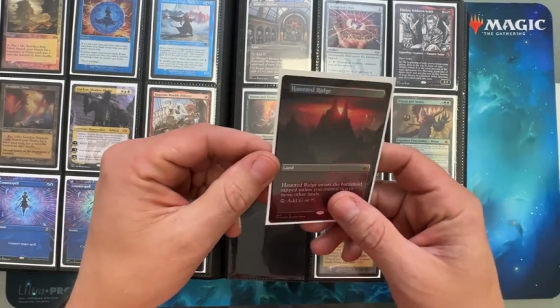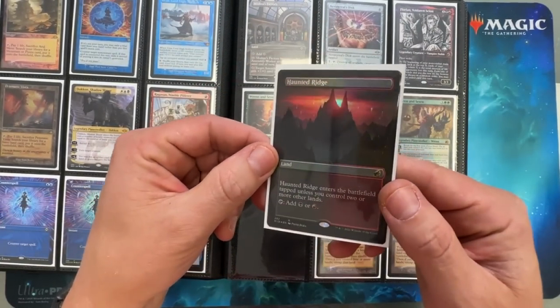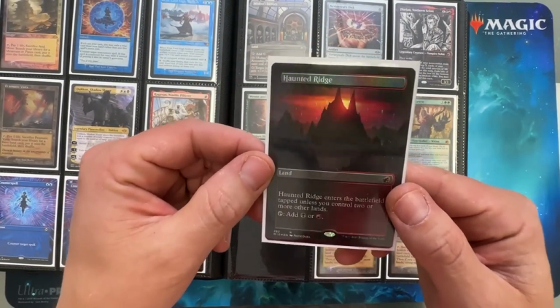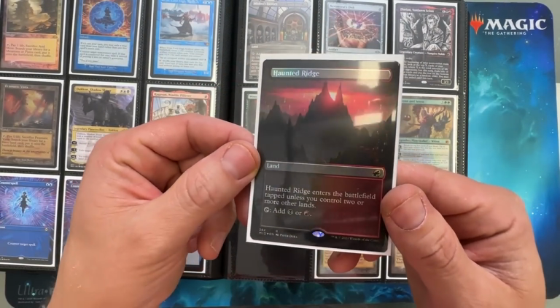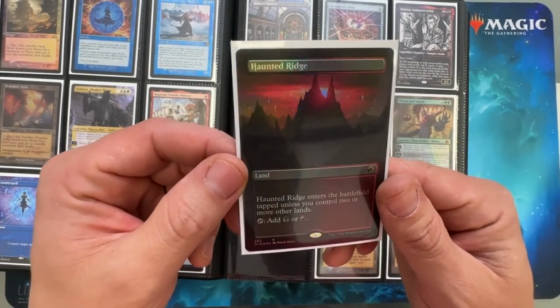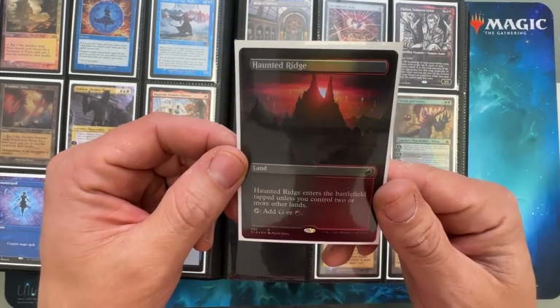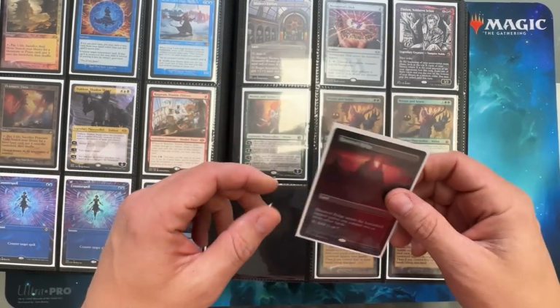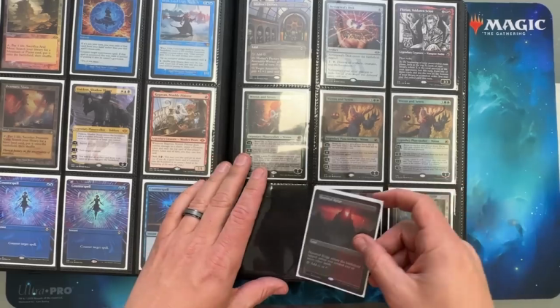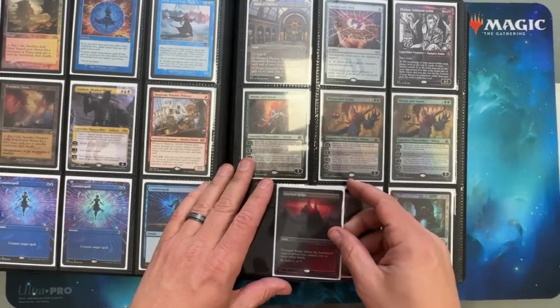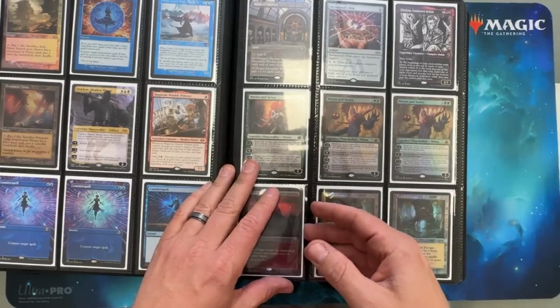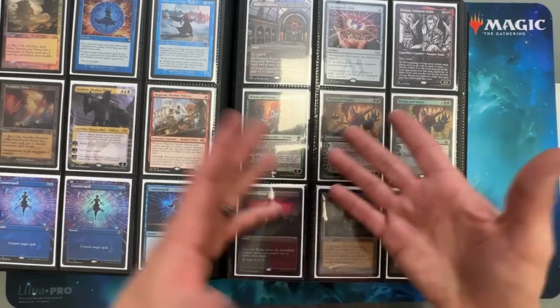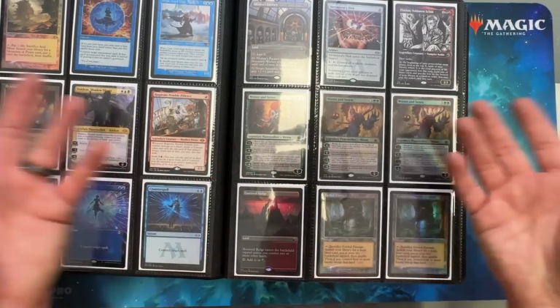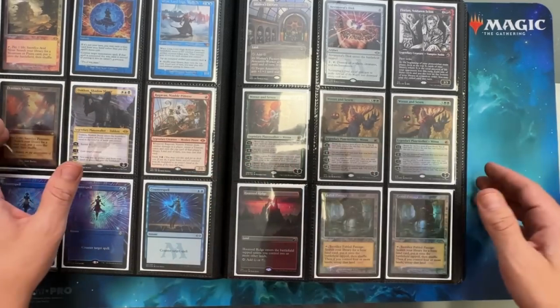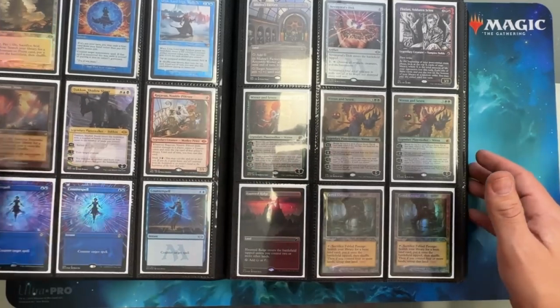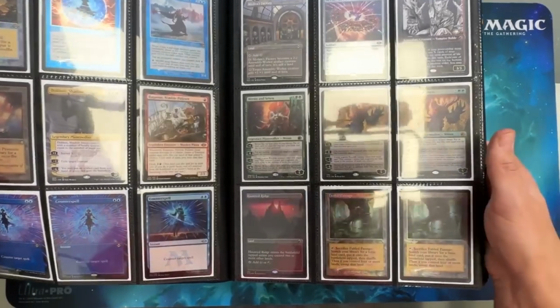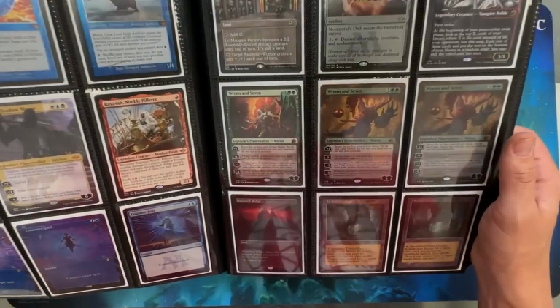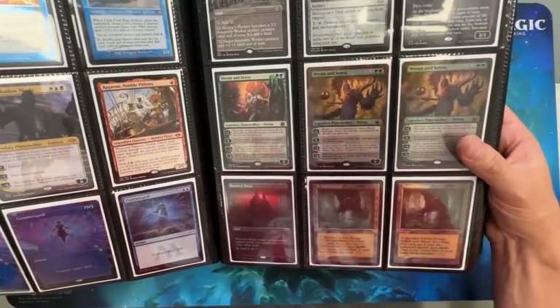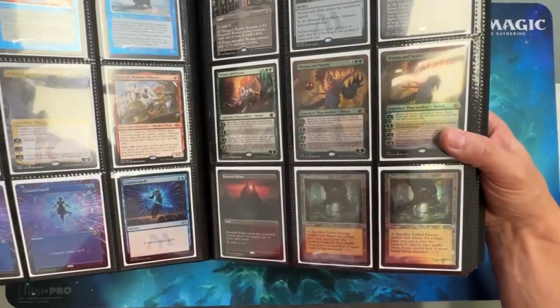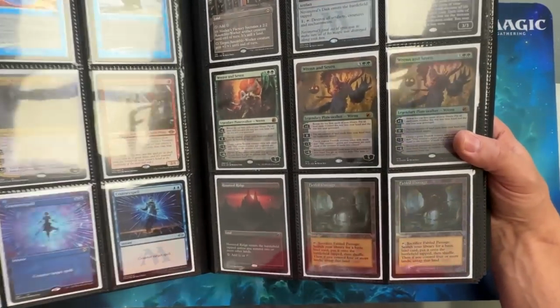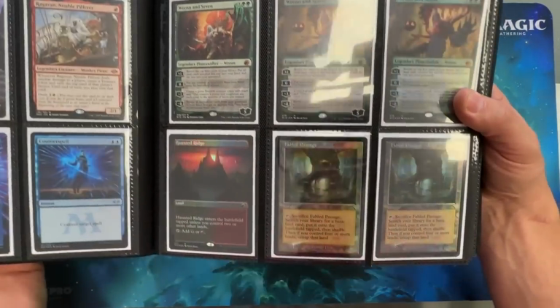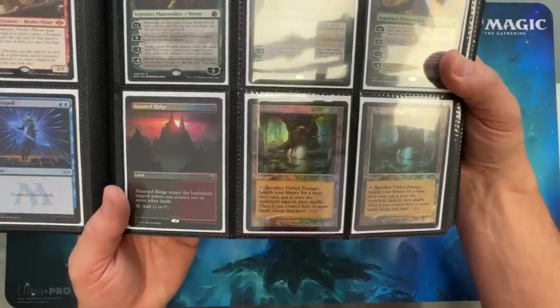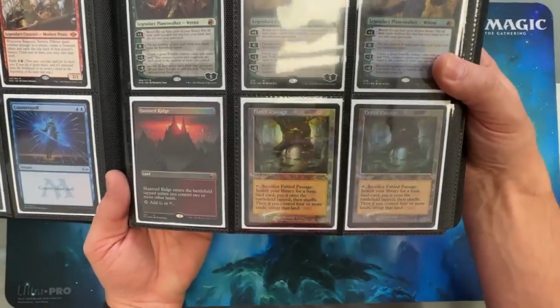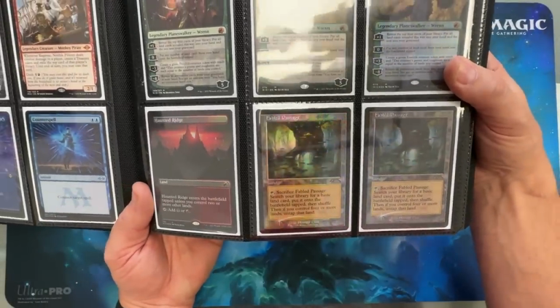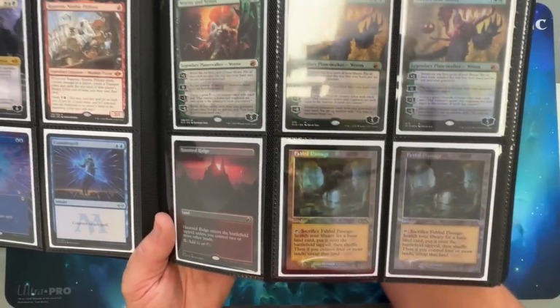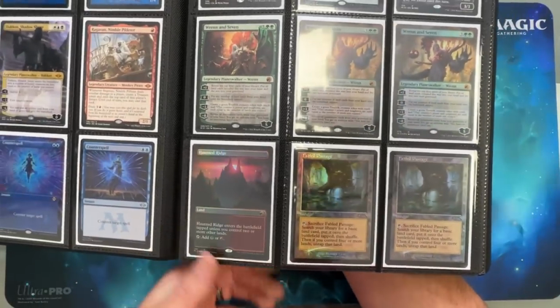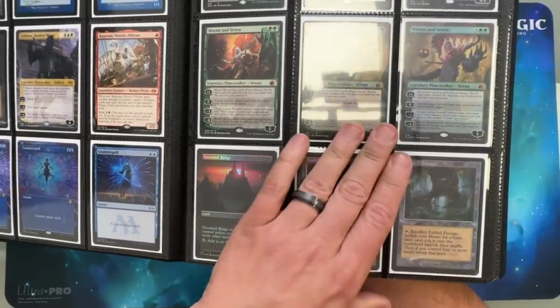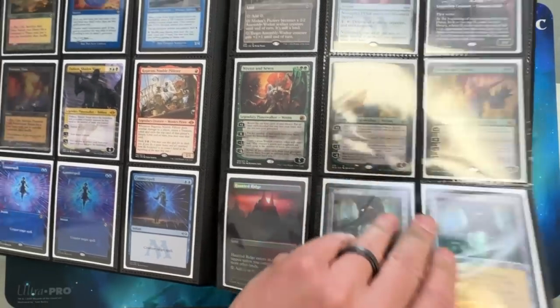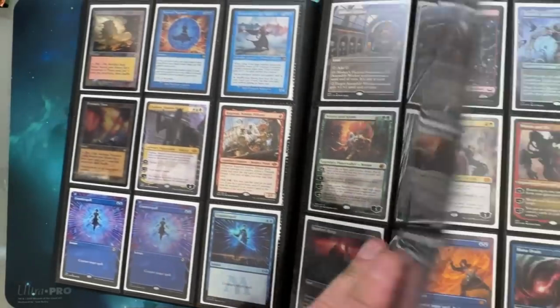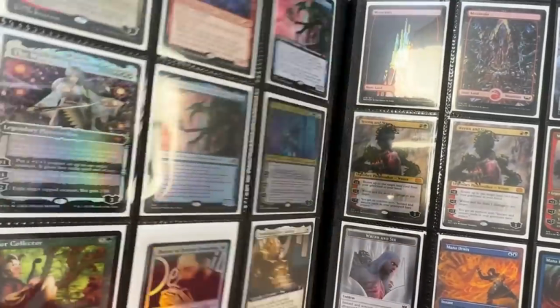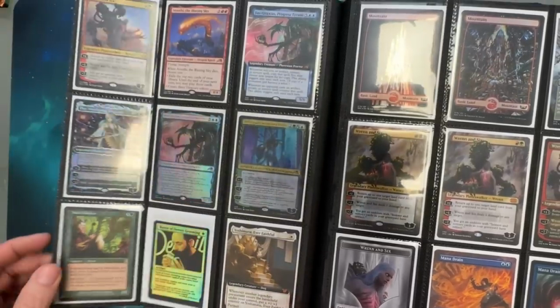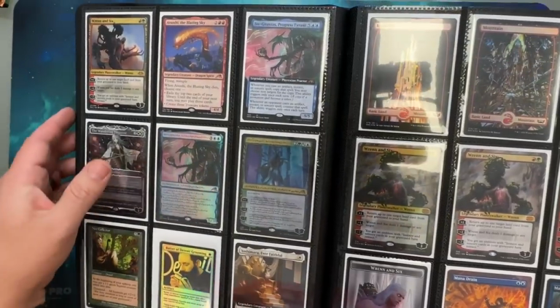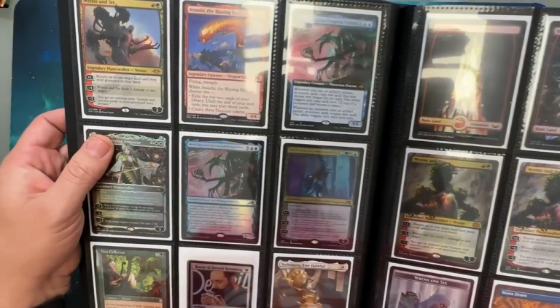Sorry about the glare, guys — that's just the nature of binders. I'll try to figure a better way of doing it. Again, Fabled Passages — I love that card. I love Ronovel Drain in general.